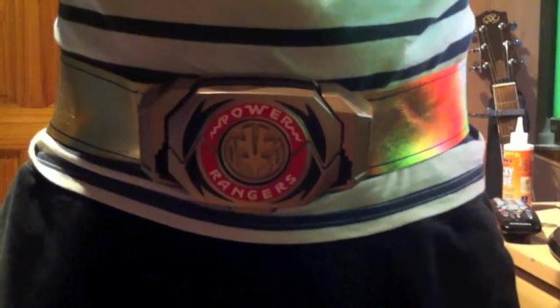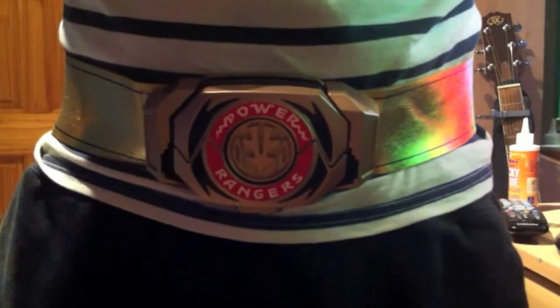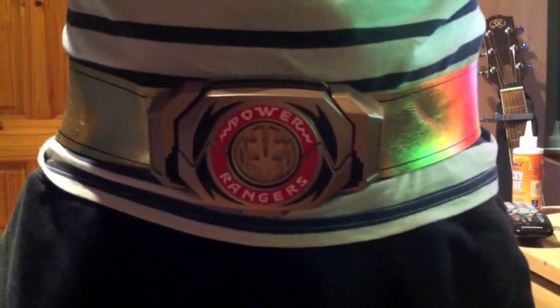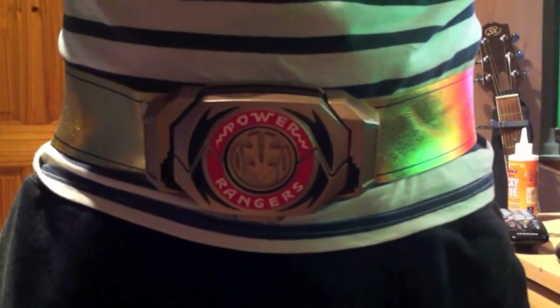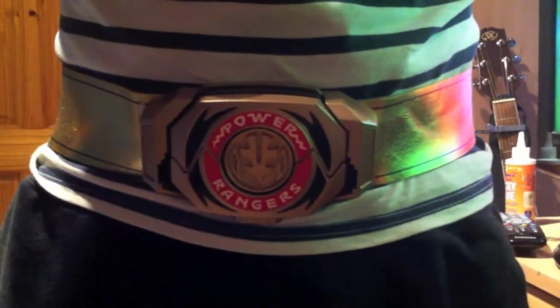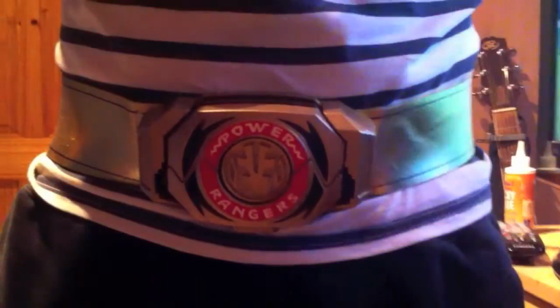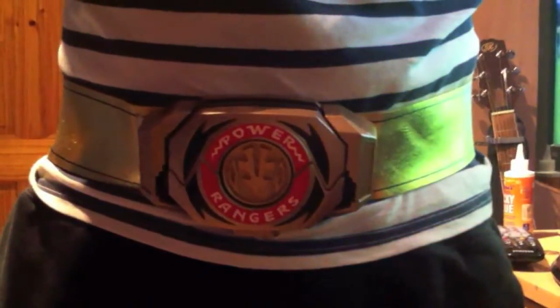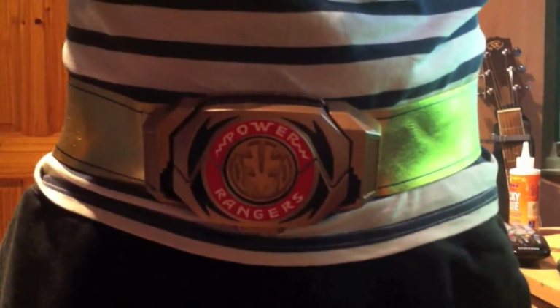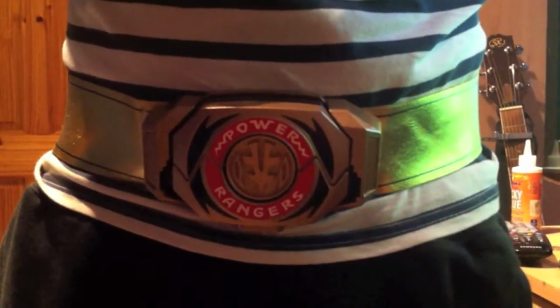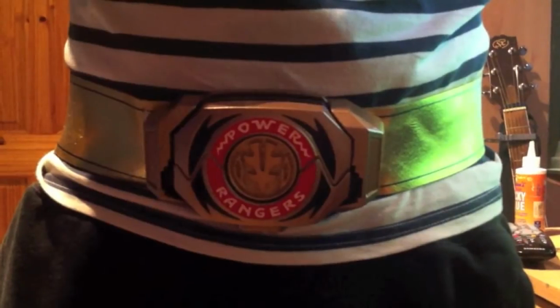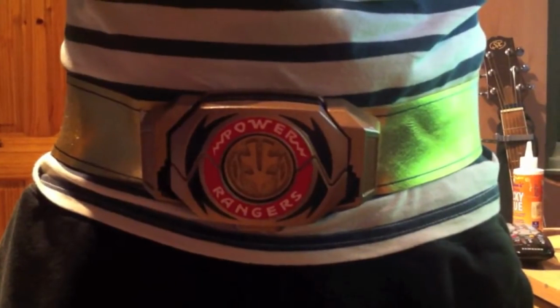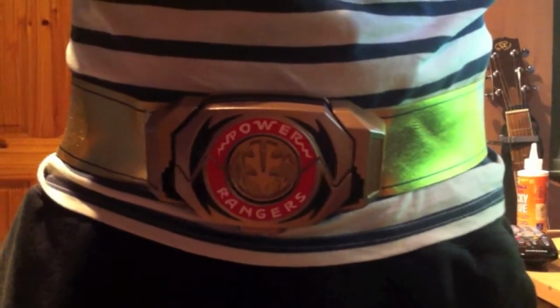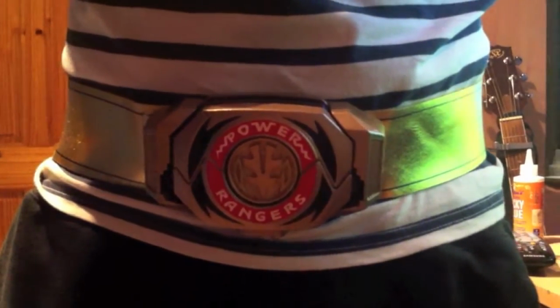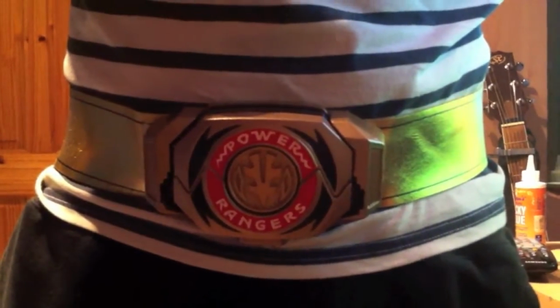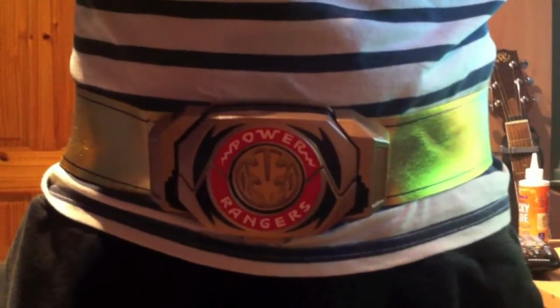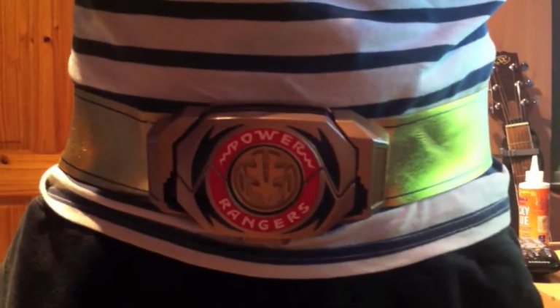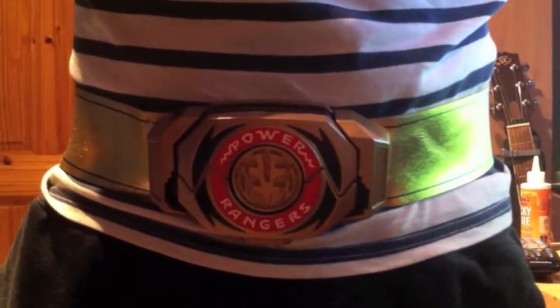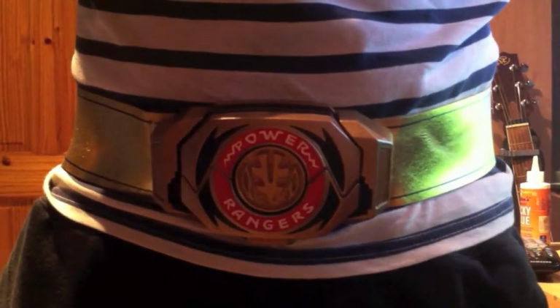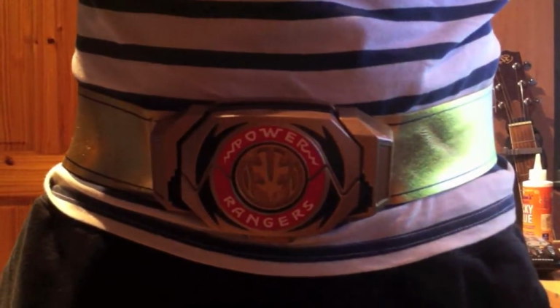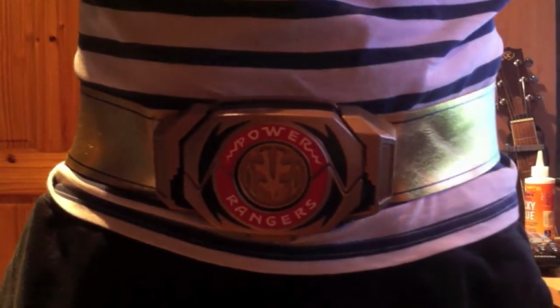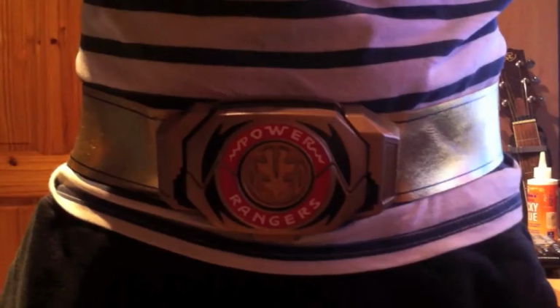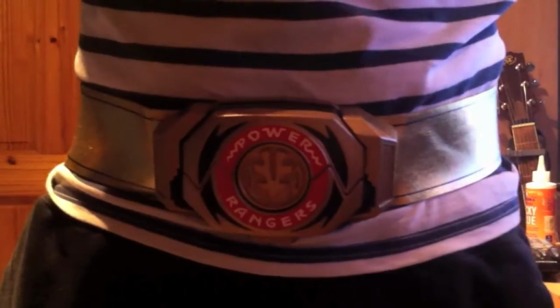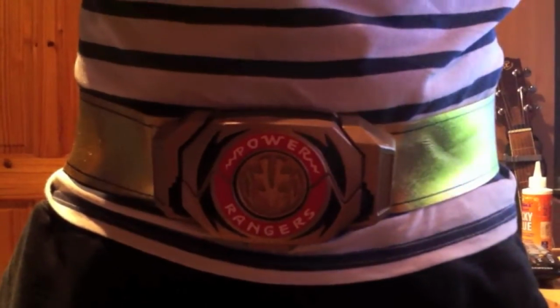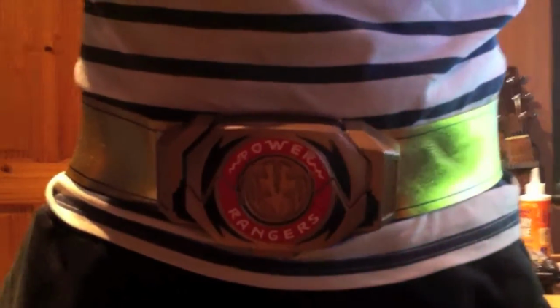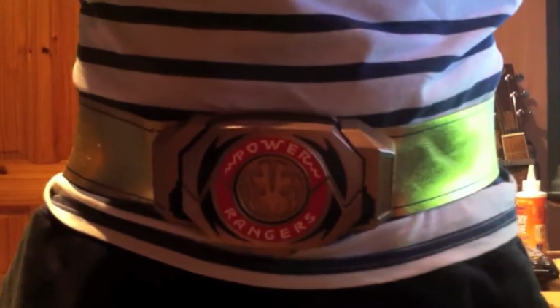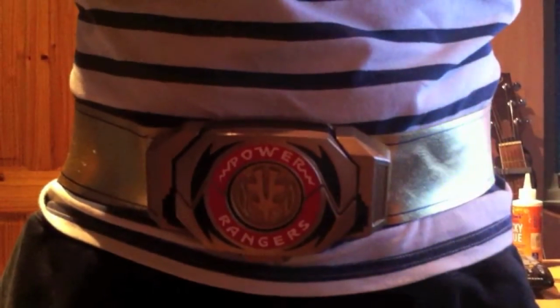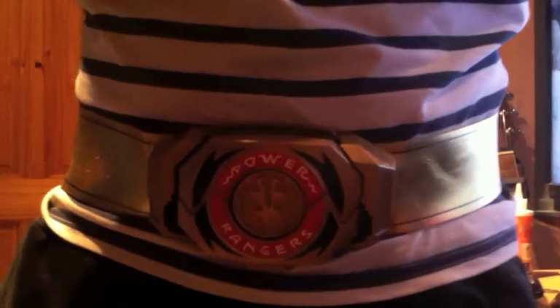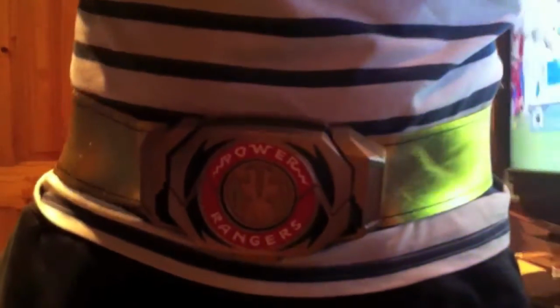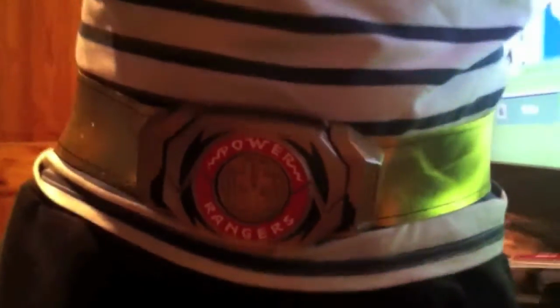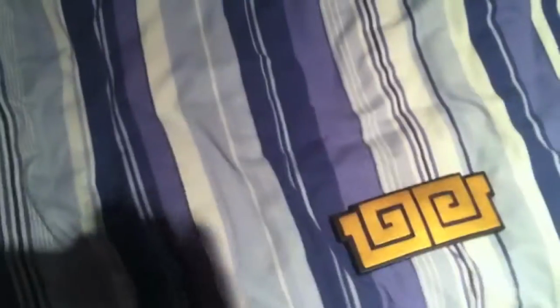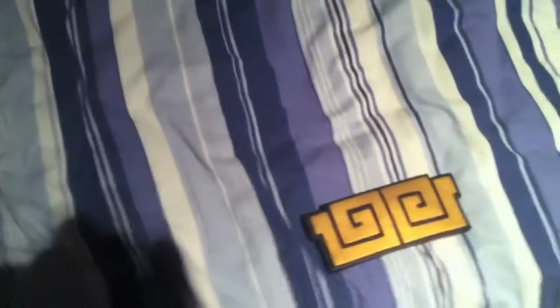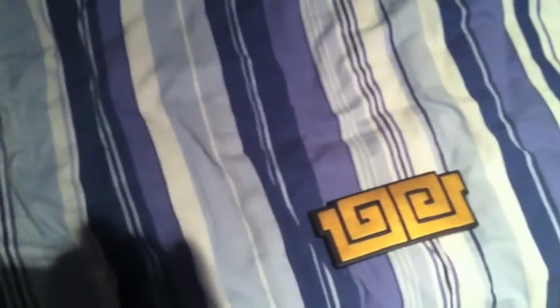So that's the Morpher there. That's just a quick look to show my modification. It didn't take that long and it wasn't that difficult. I just removed the Kiva Buckler and placed it with the Morpher.